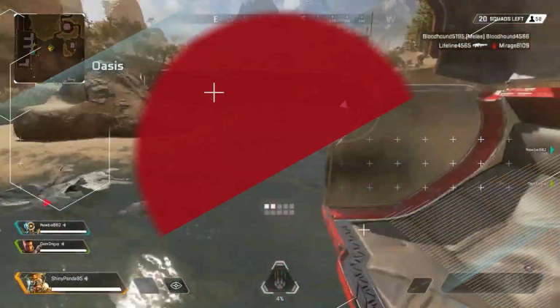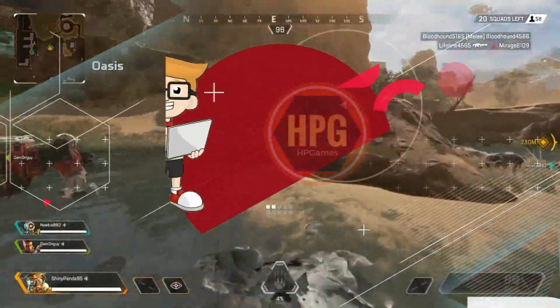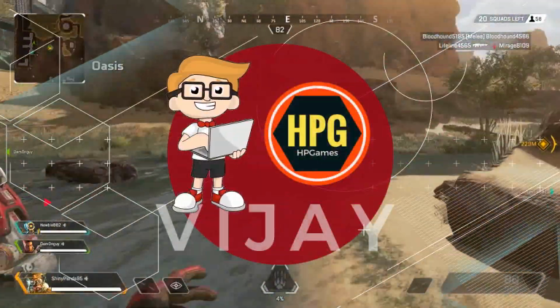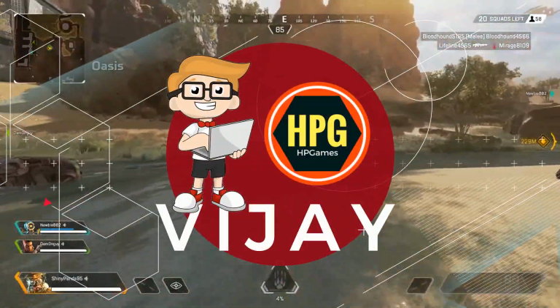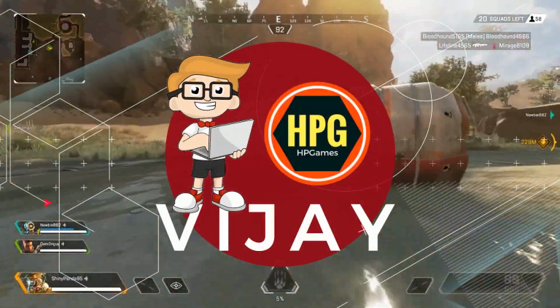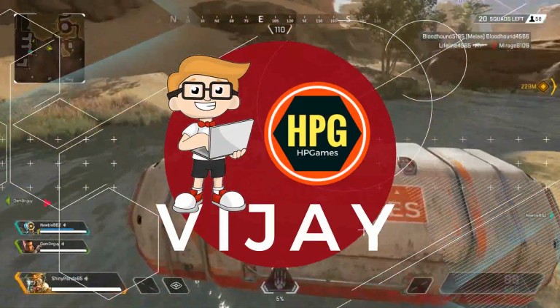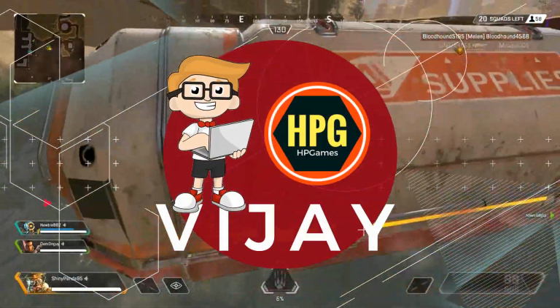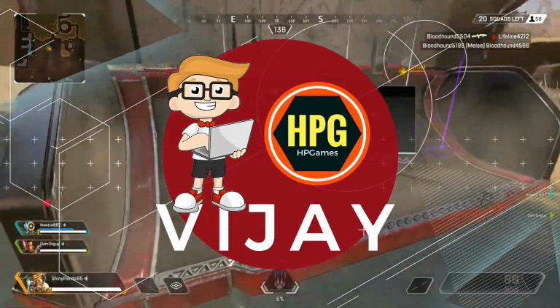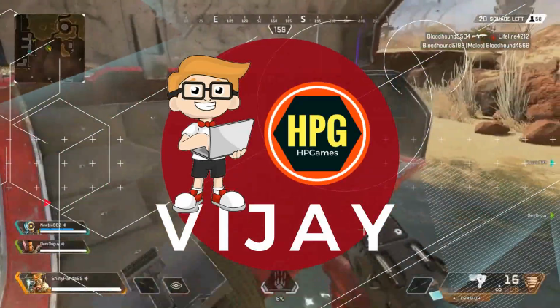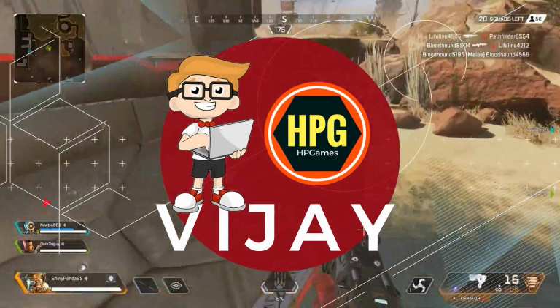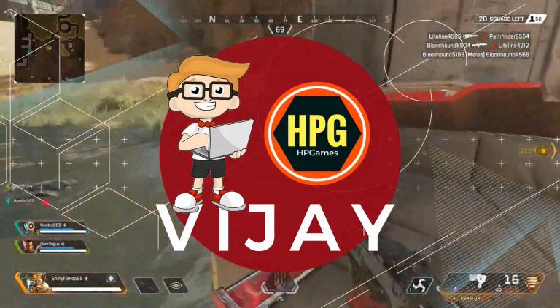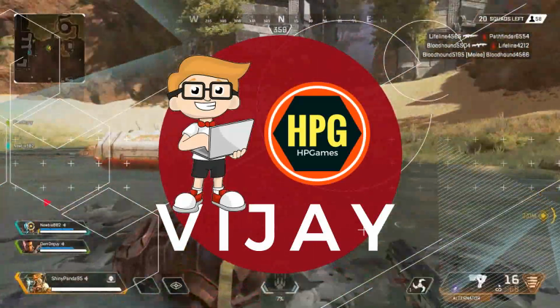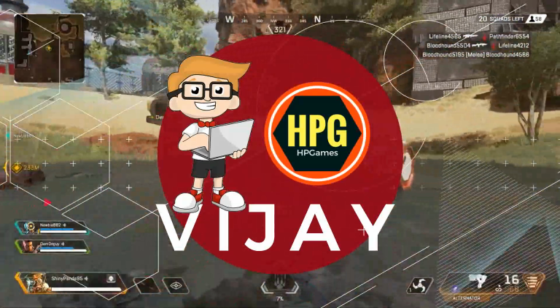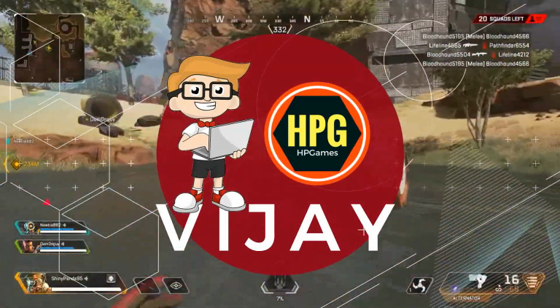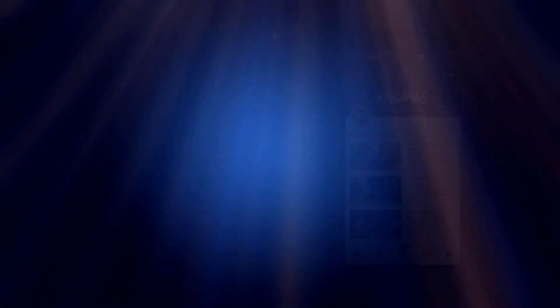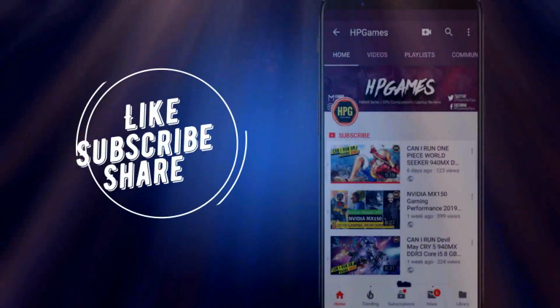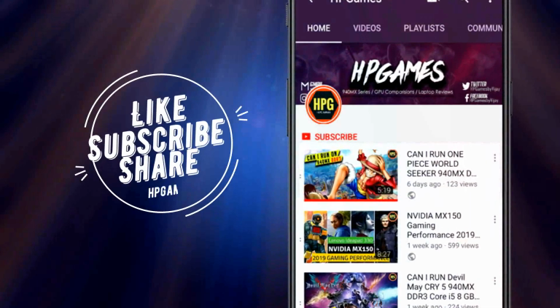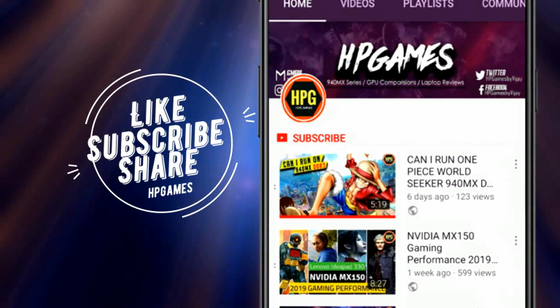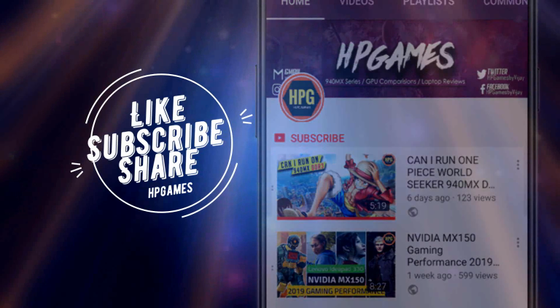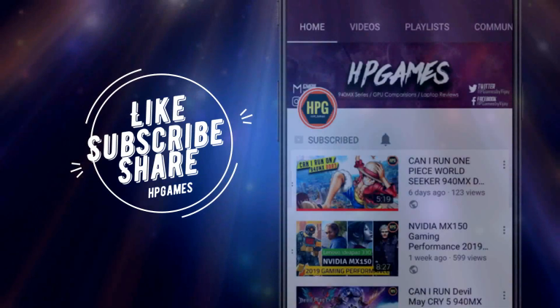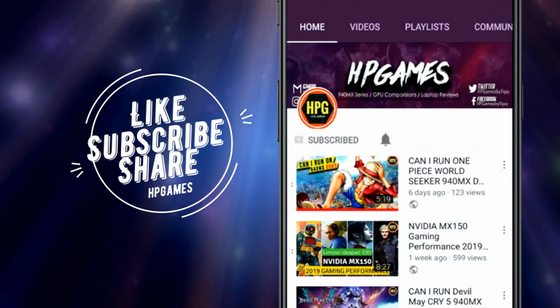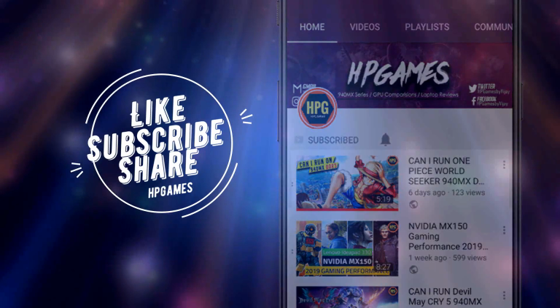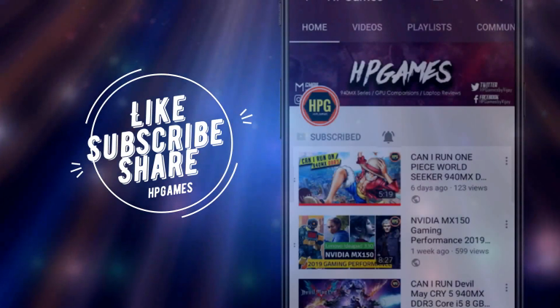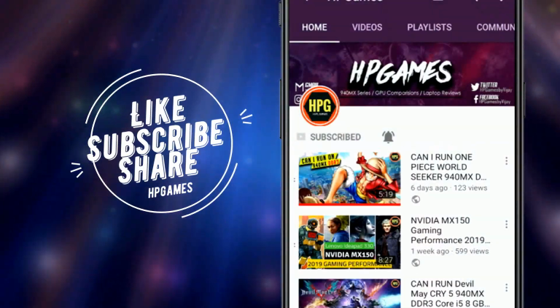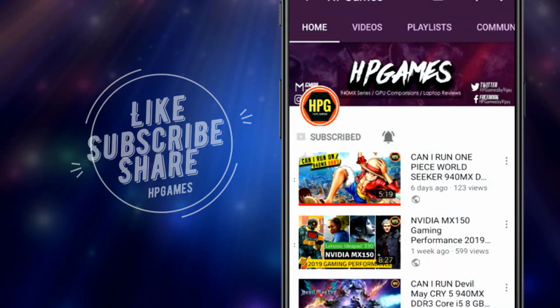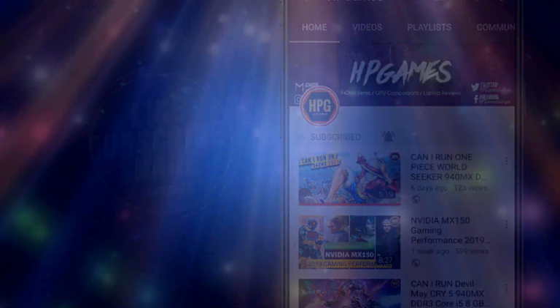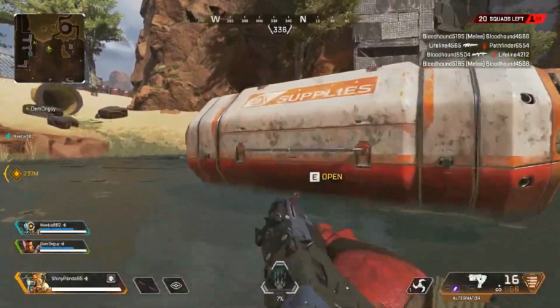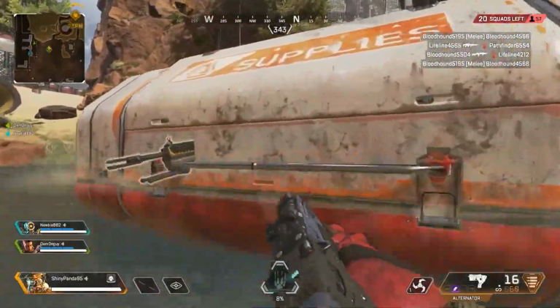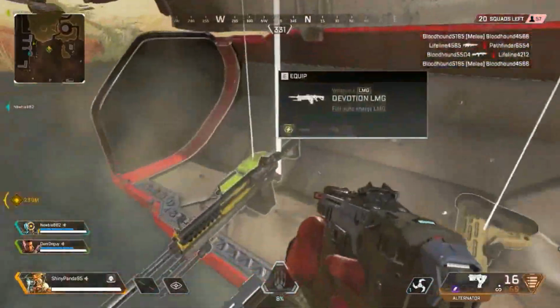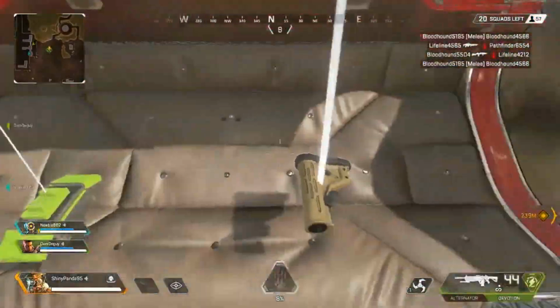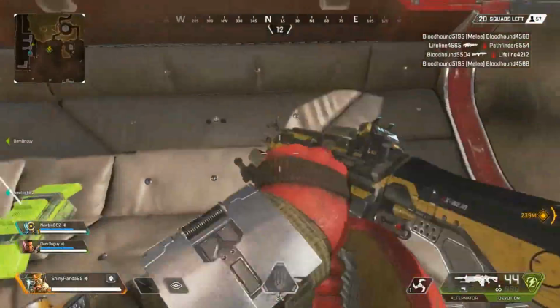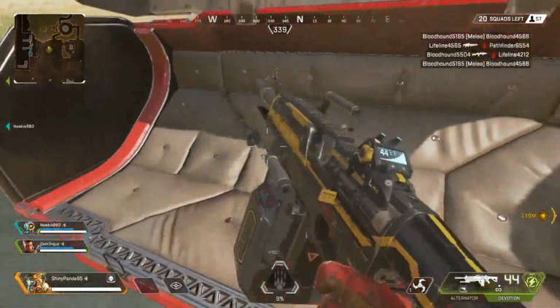Hey guys, it's Vijay and you are watching HP Games channel for GPU news, reviews, gaming laptops and benchmarks. So if this subject really excites you, do consider subscribing and hit the bell icon for quick notification about new updates.